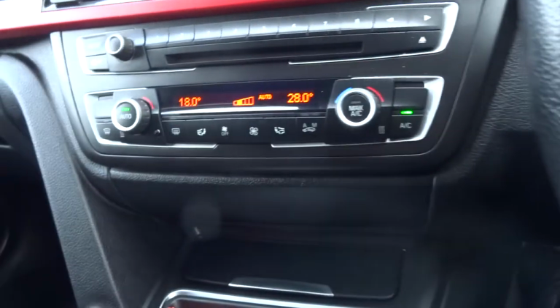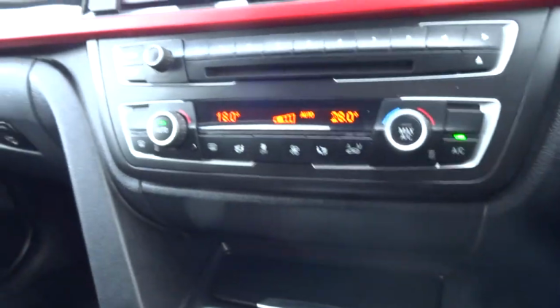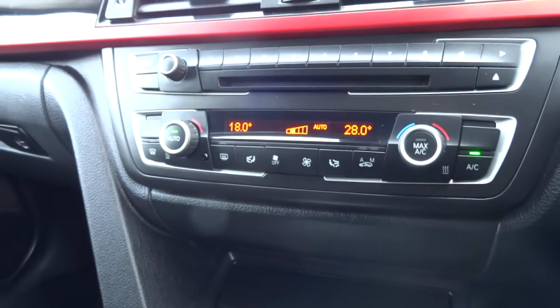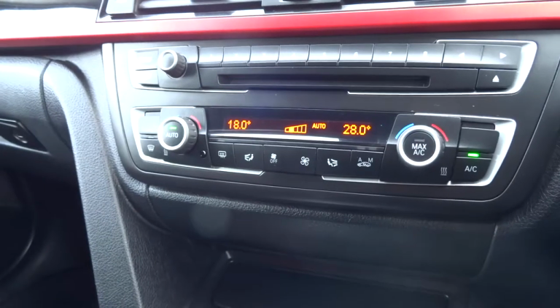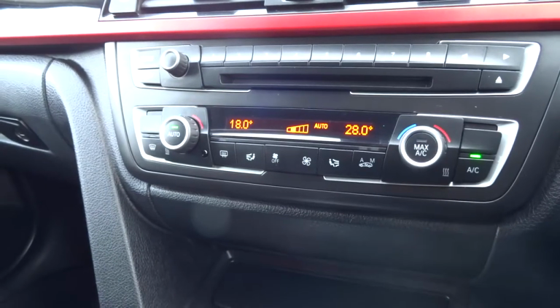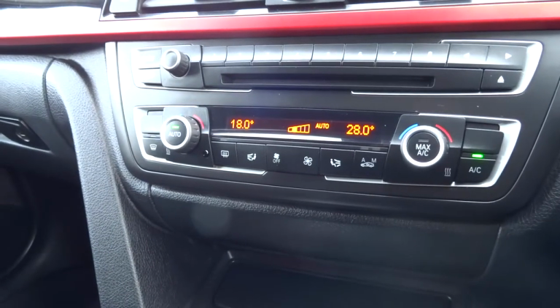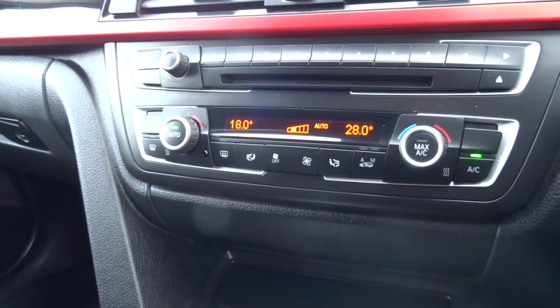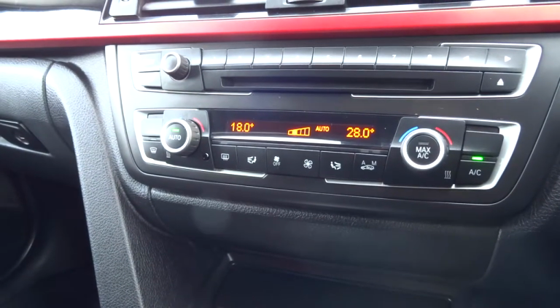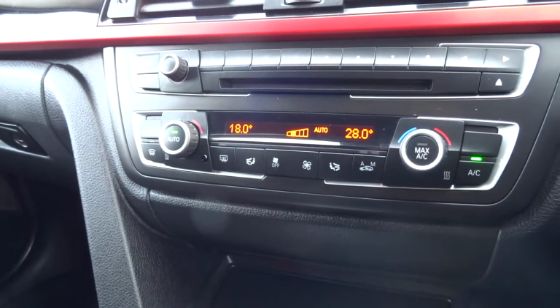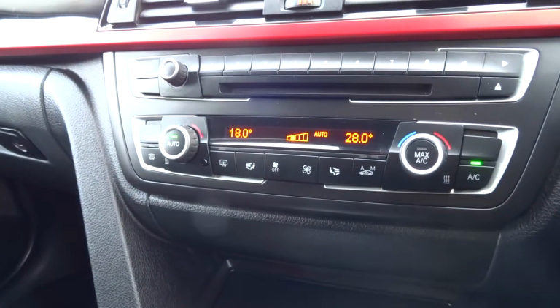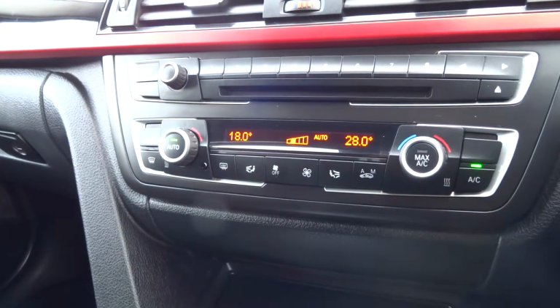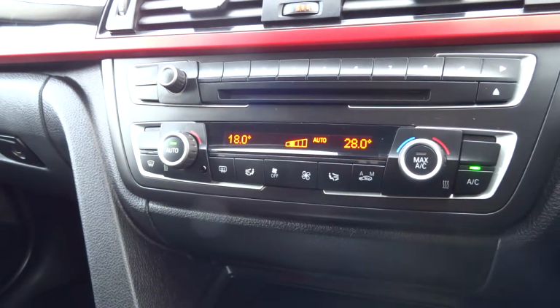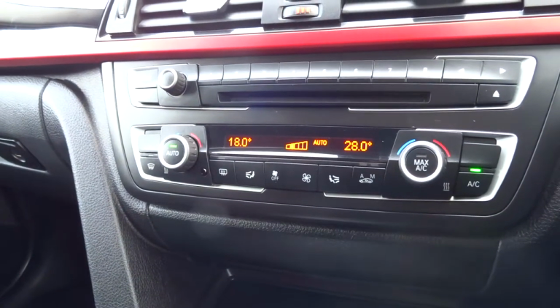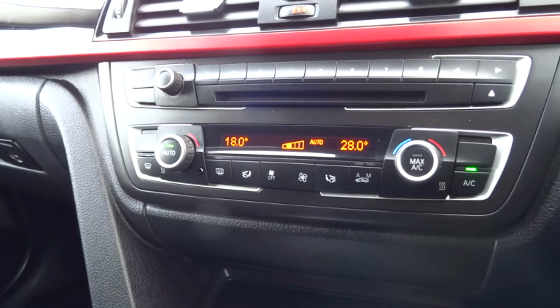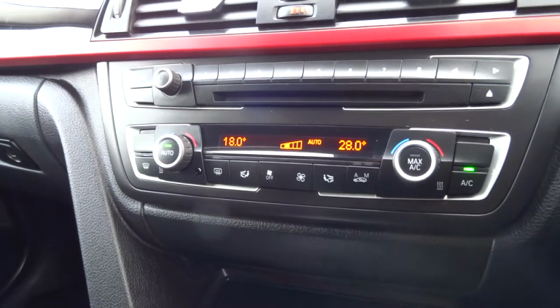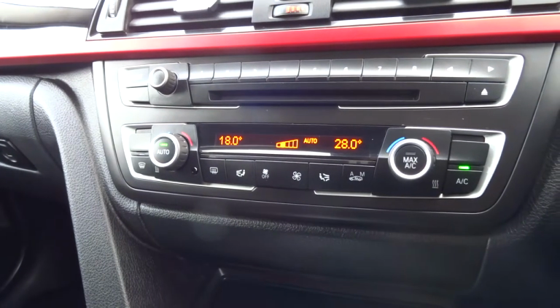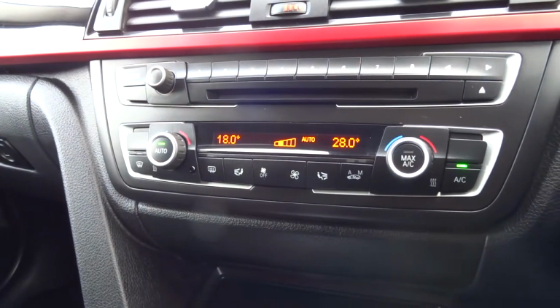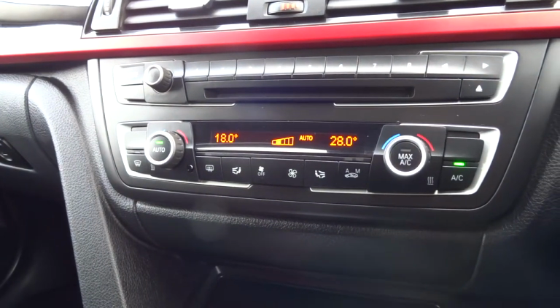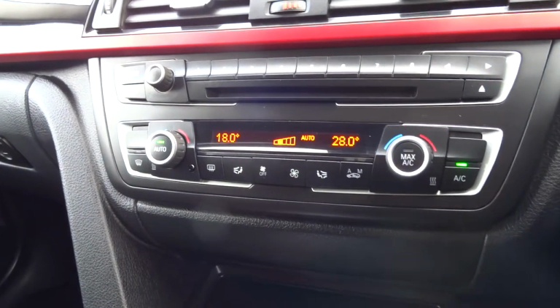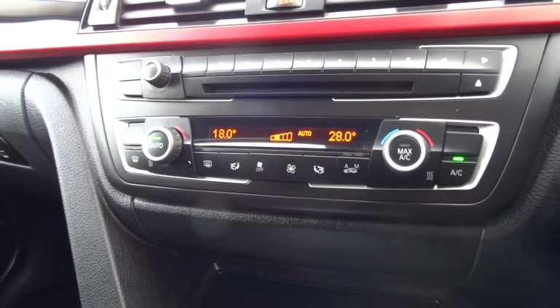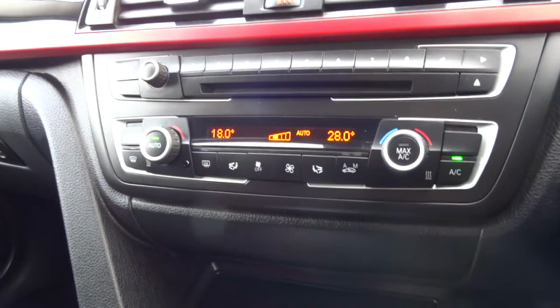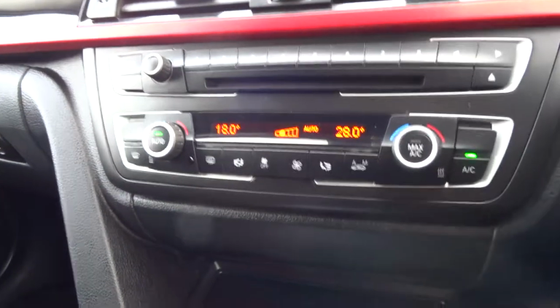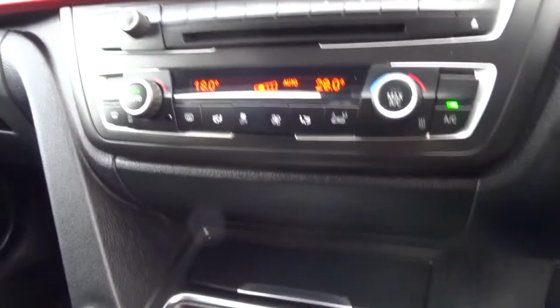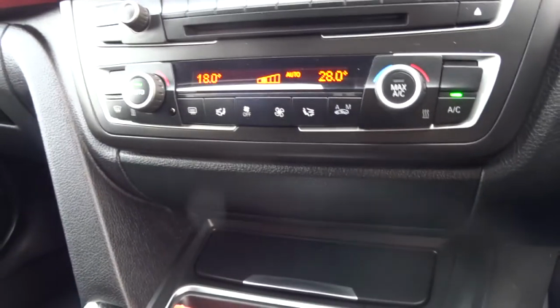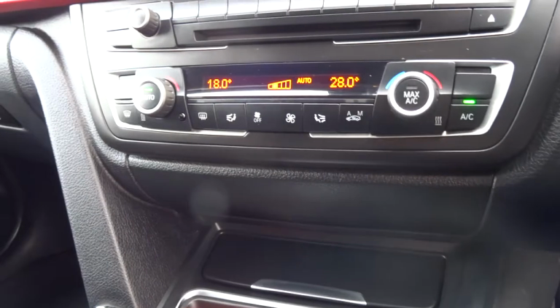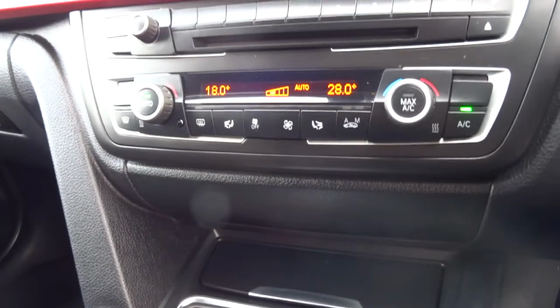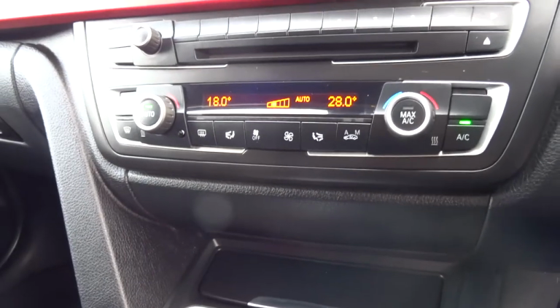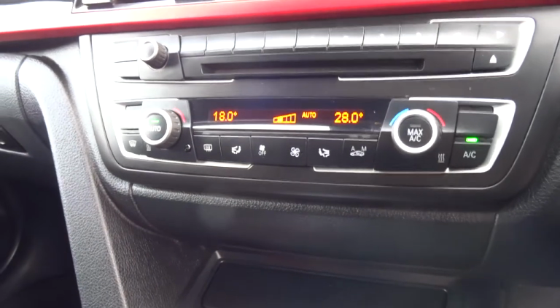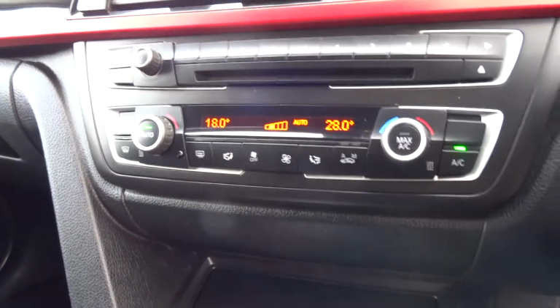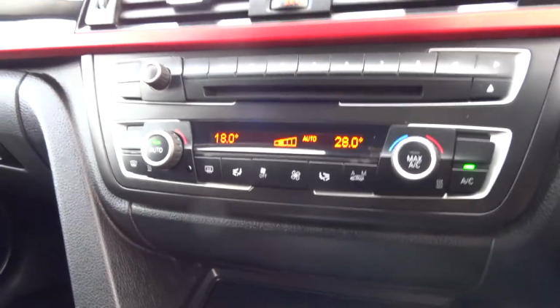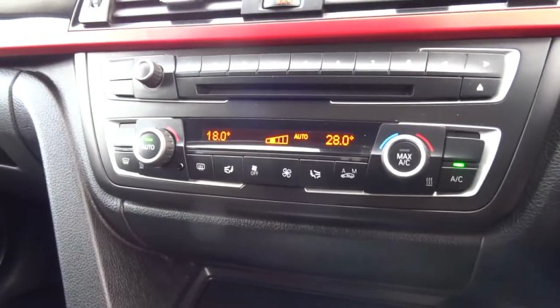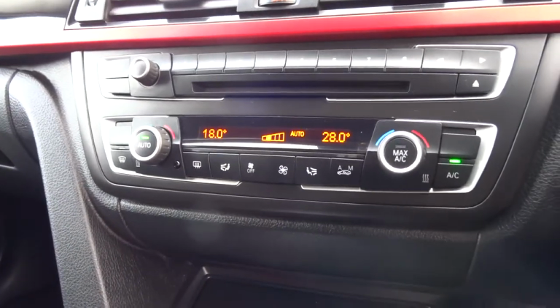You've got dual zone air conditioning. So it looks as though my passenger is a bit warmer than I am — he's set it to 18, I'm on 28. You've obviously got the air conditioning, but I'd recommend just sticking it on auto and letting the car sort itself out.